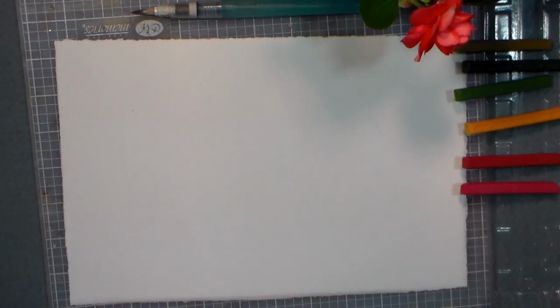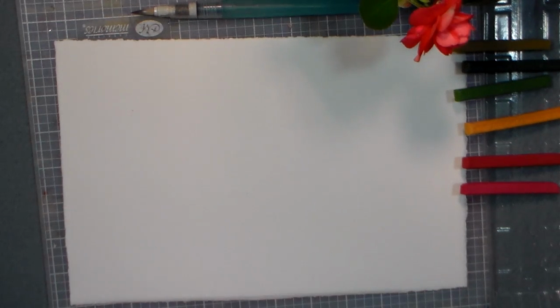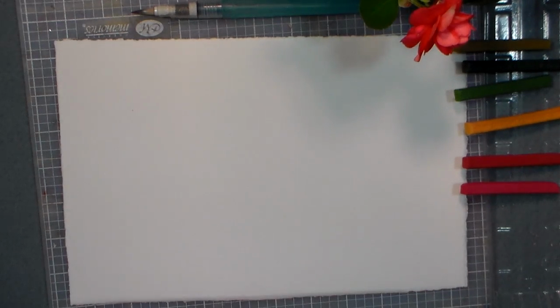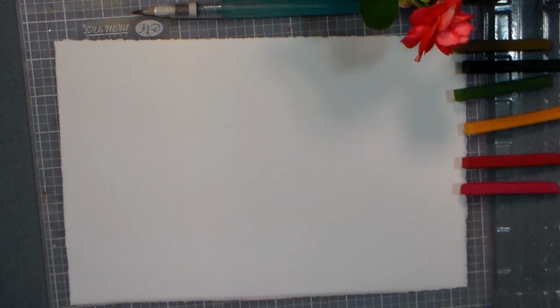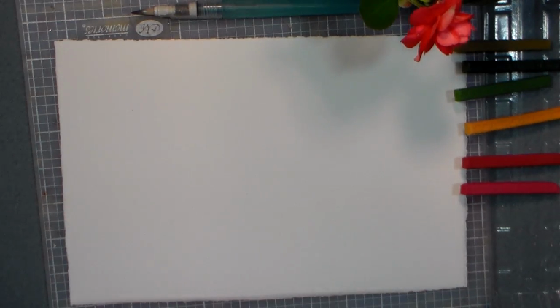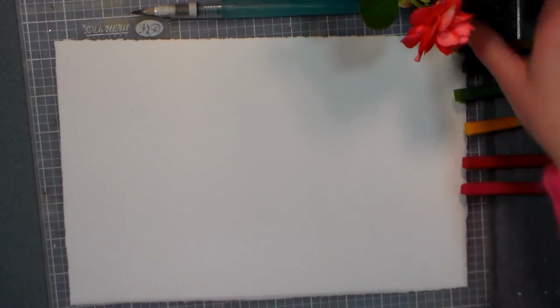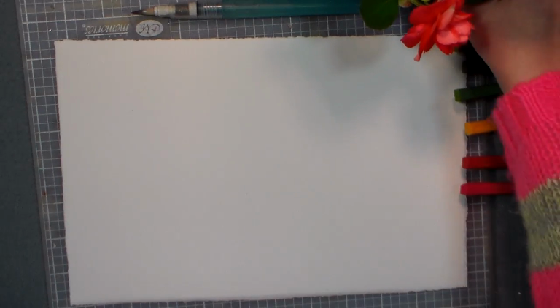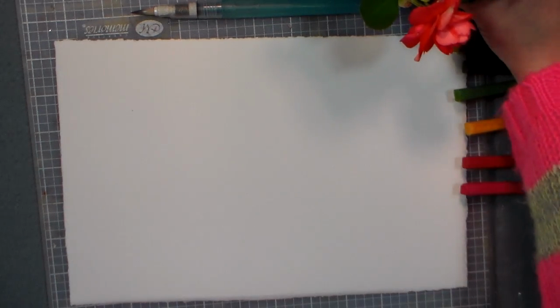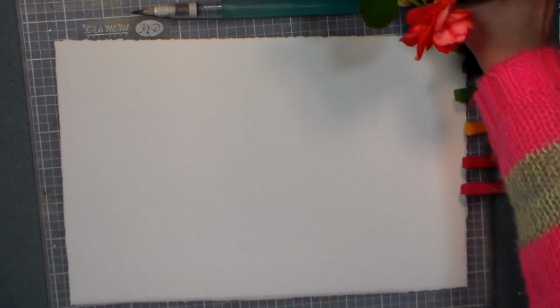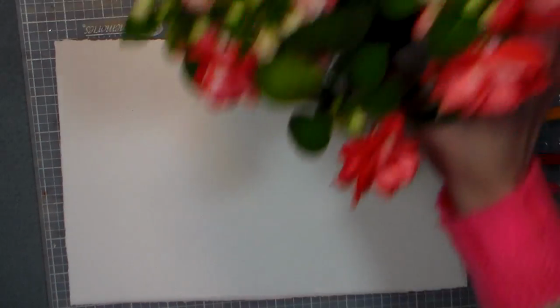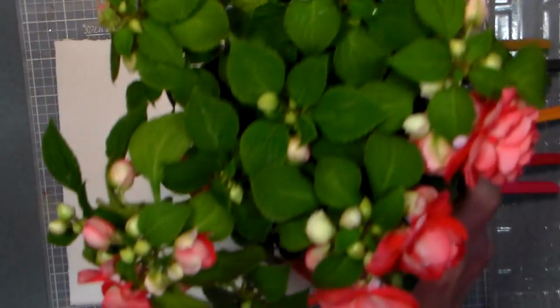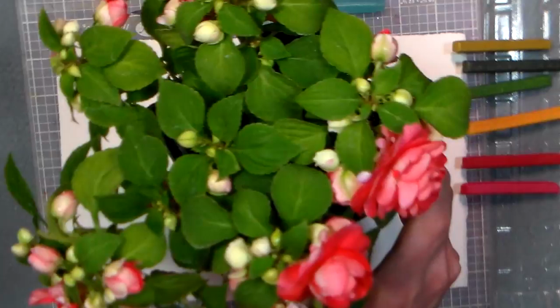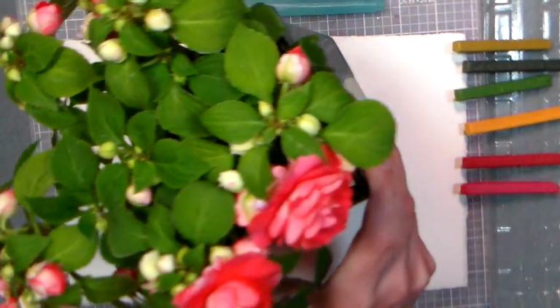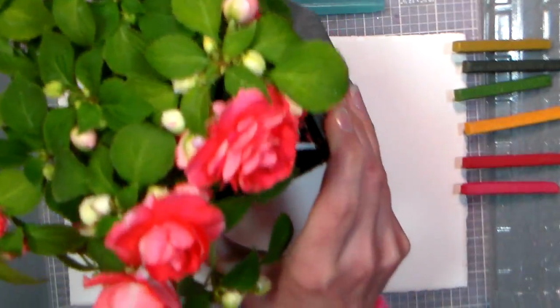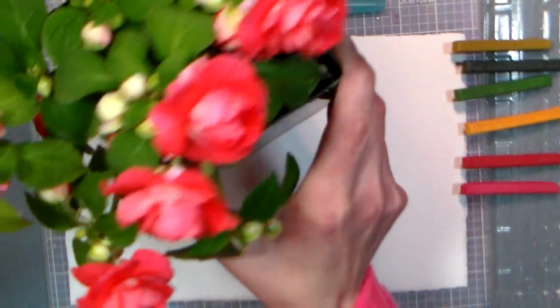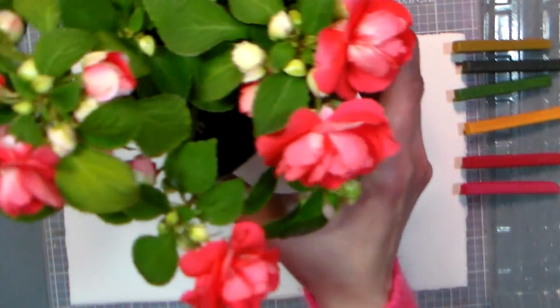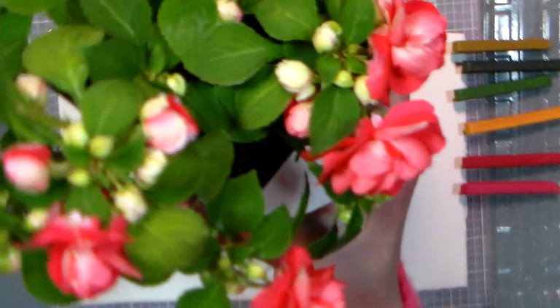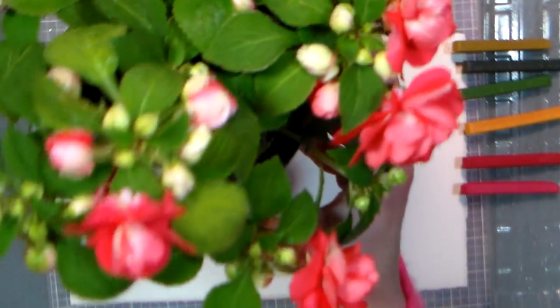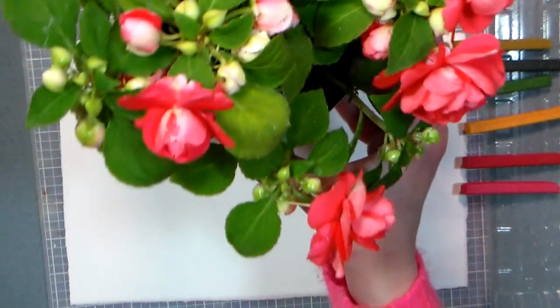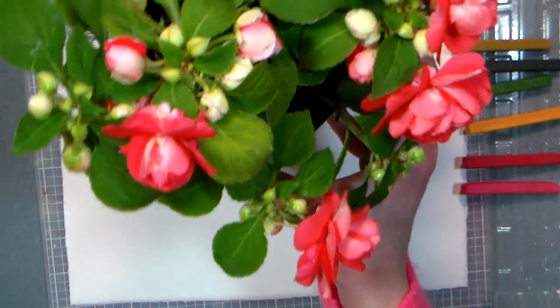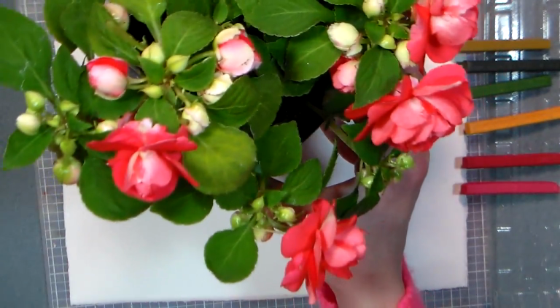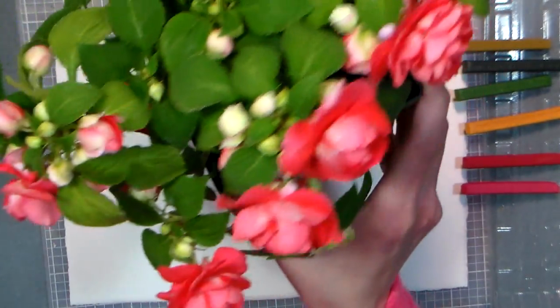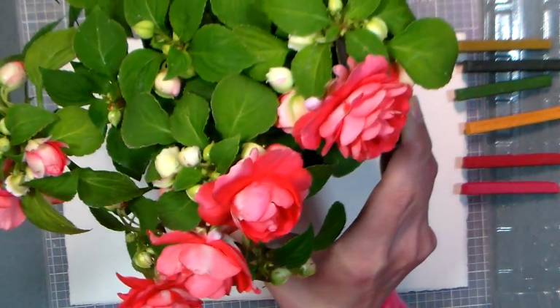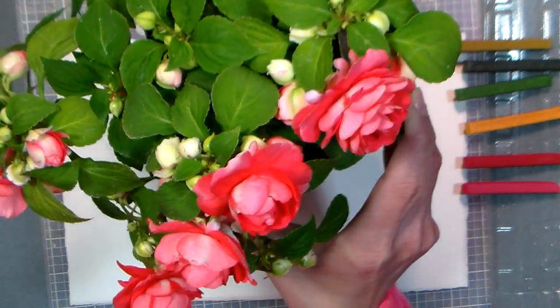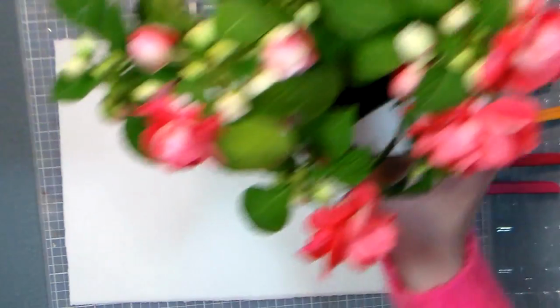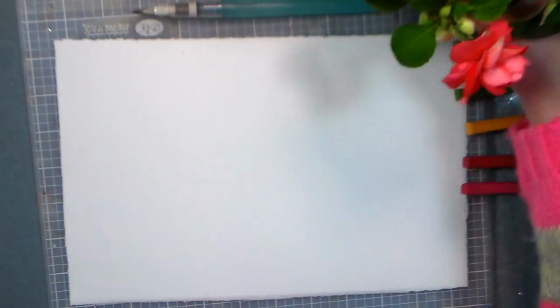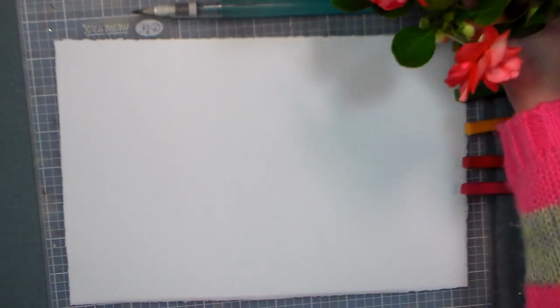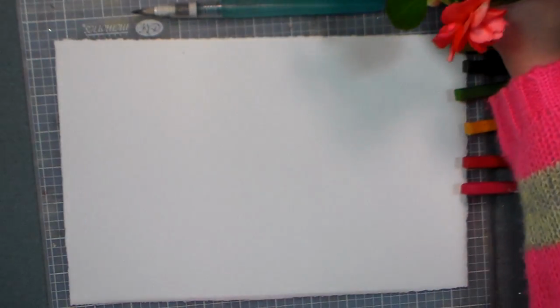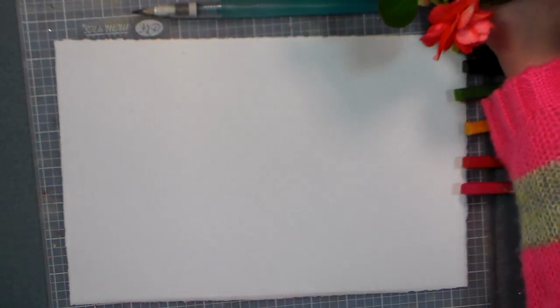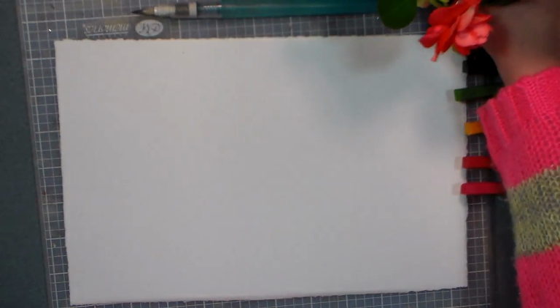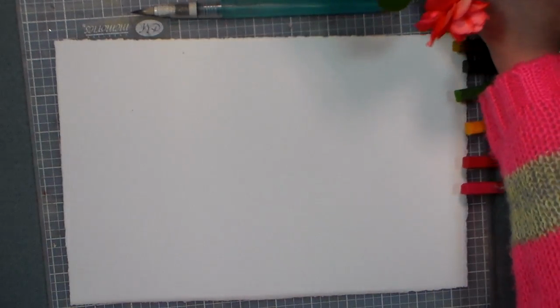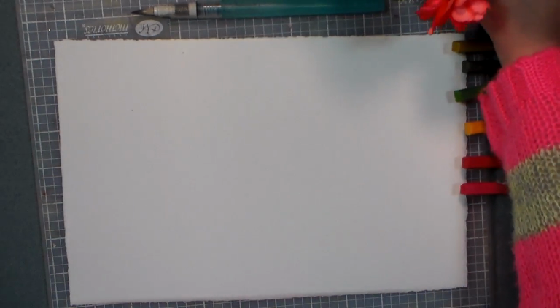Hi there, Lindsay here, The Frugal Crafter. Today we're gonna paint some double impatiens, and look at this — my husband just brought this home from the nursery yesterday and I thought it was so pretty I just had to paint it before he put it in the ground. I think you can tell who has the green thumb around here.